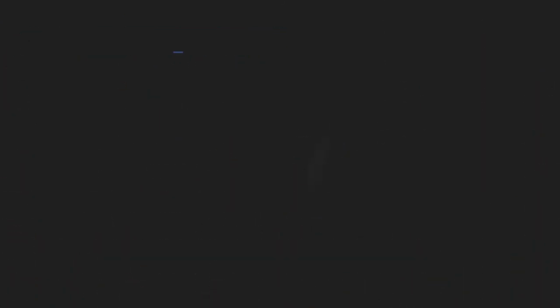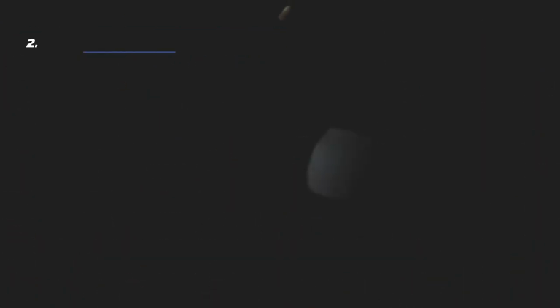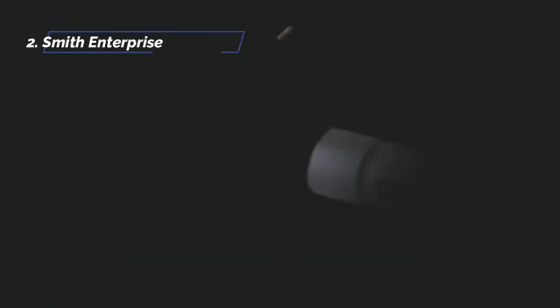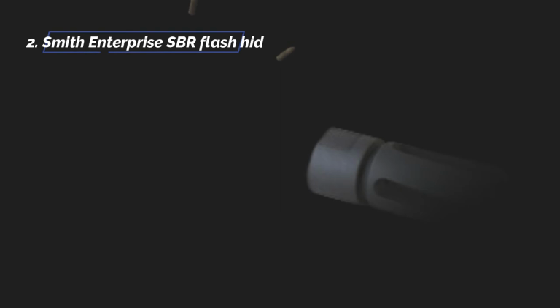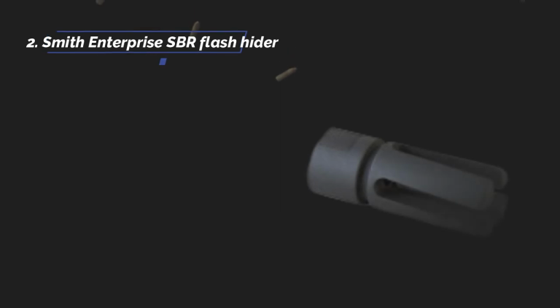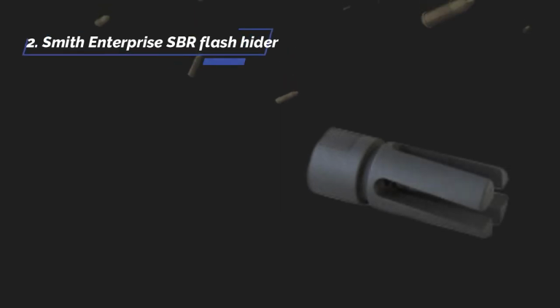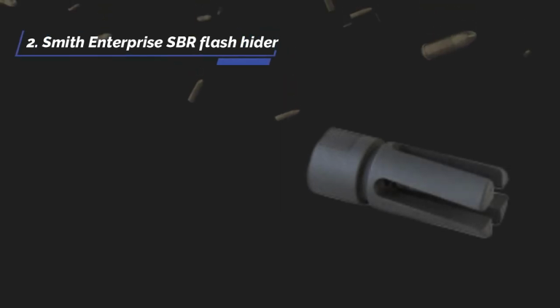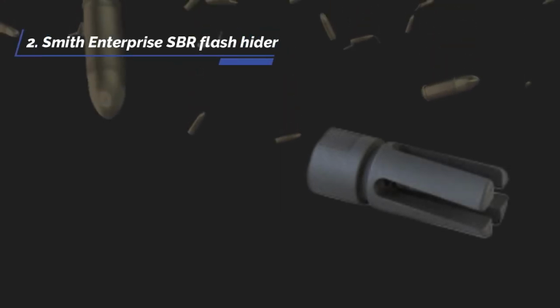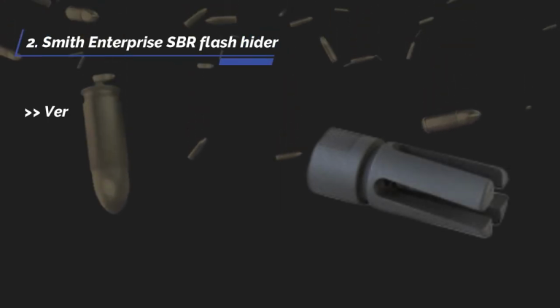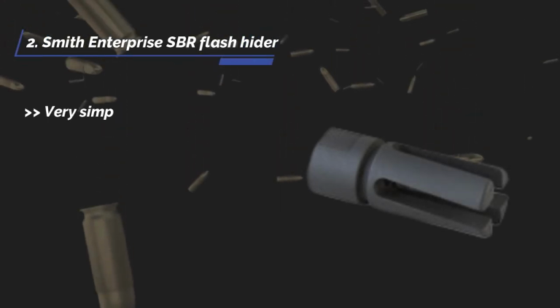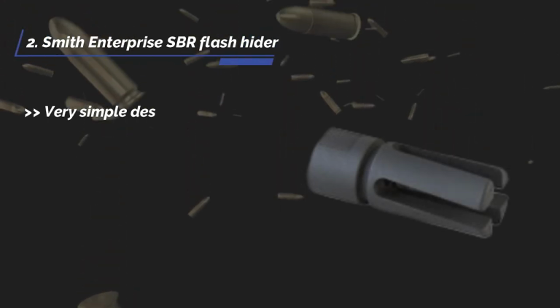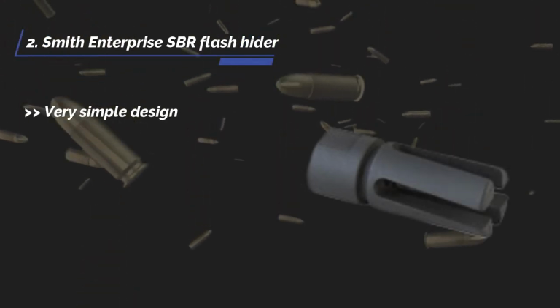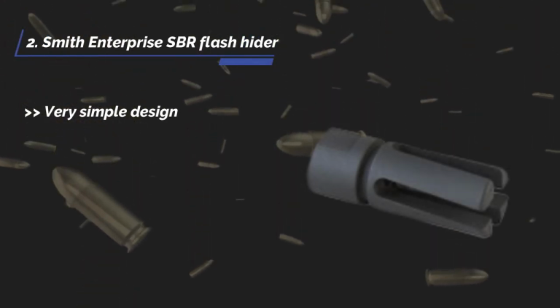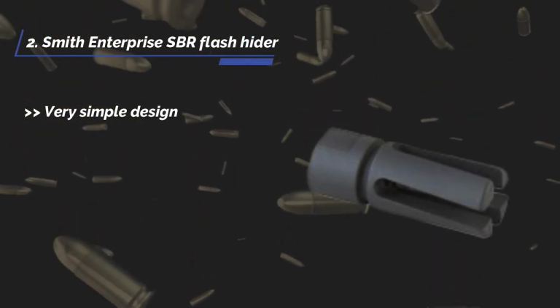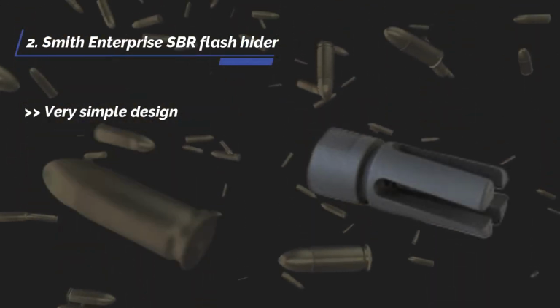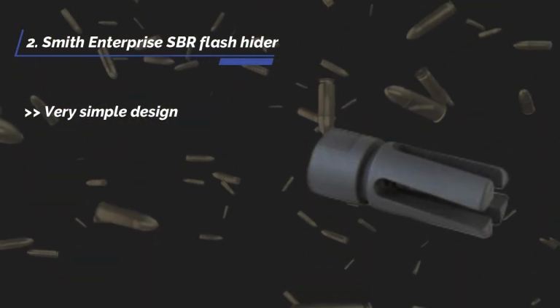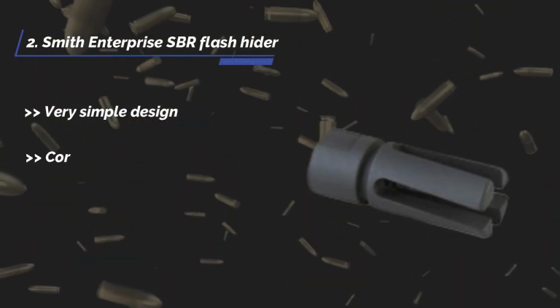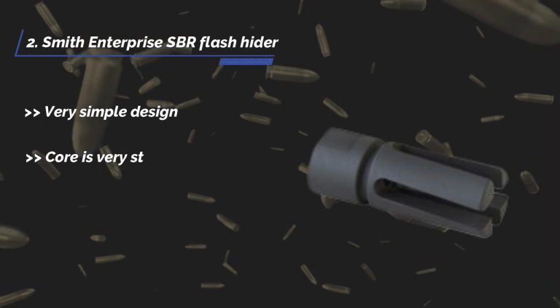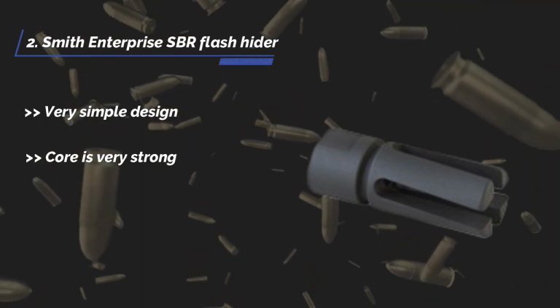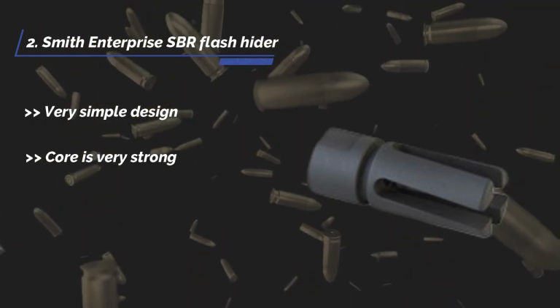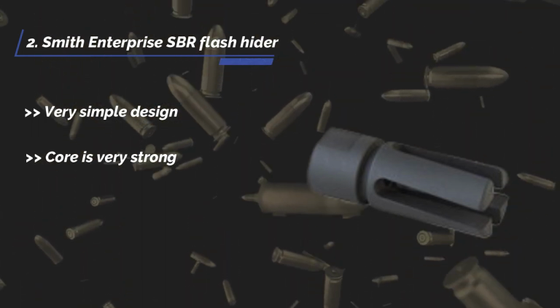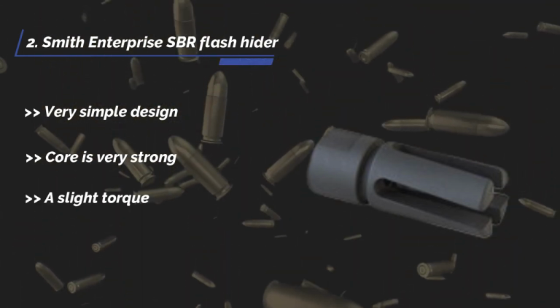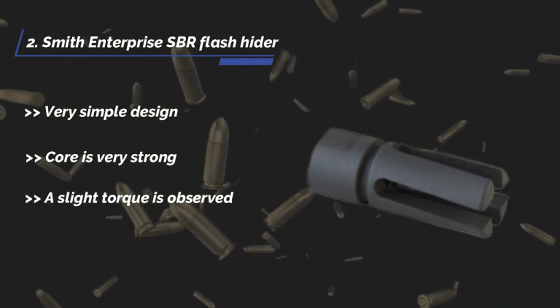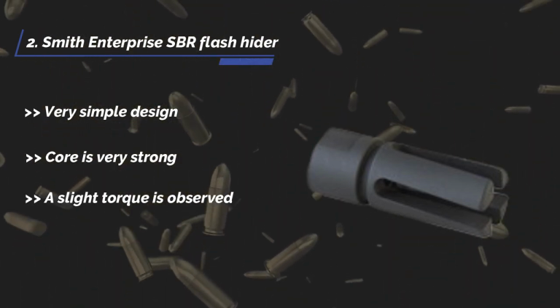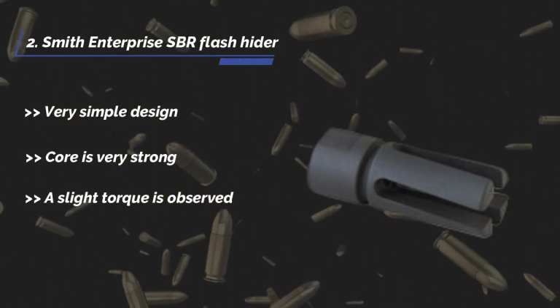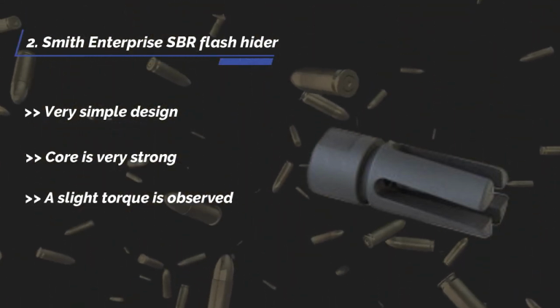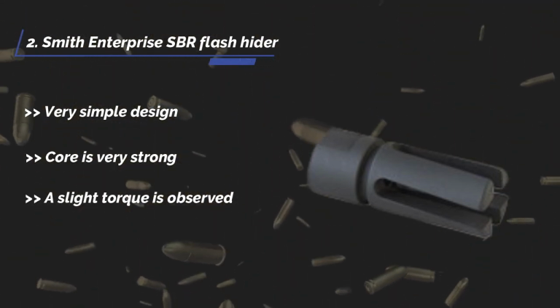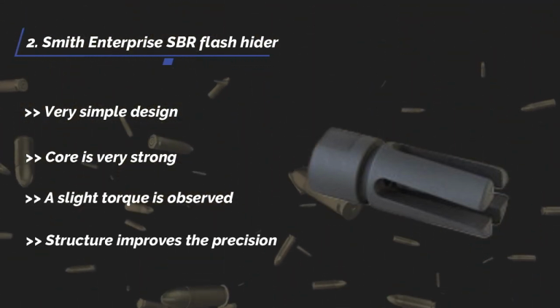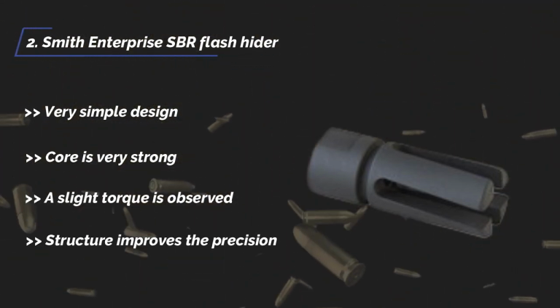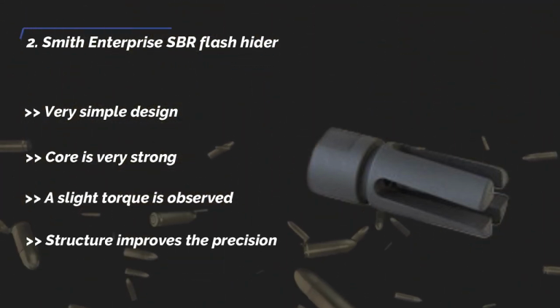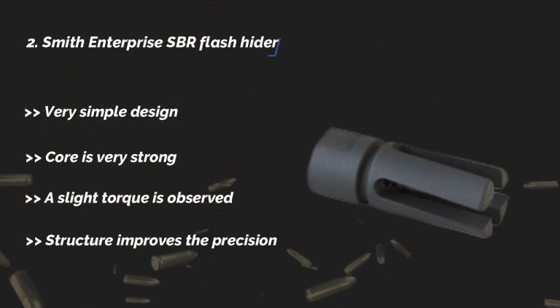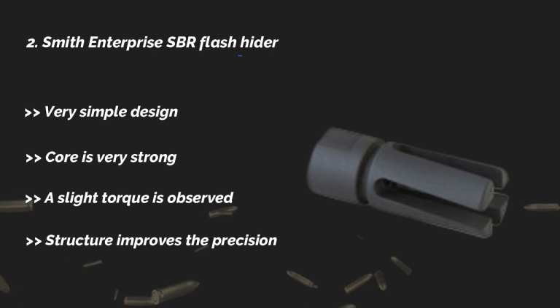The second product is the Smith Enterprise SBR flash hider. It has a very simple design. The core is very strong. A slight torque is observed, and the structure improves the precision.